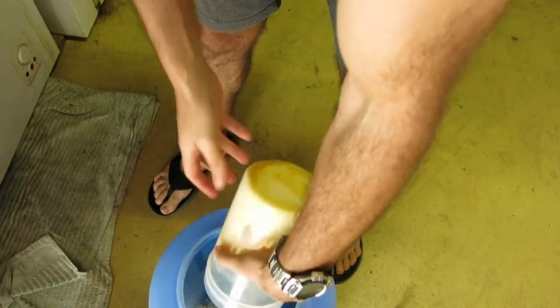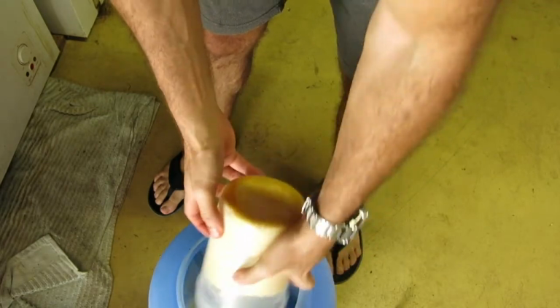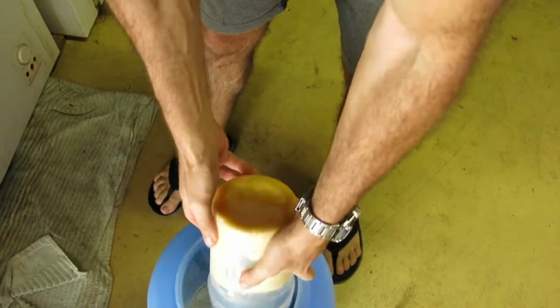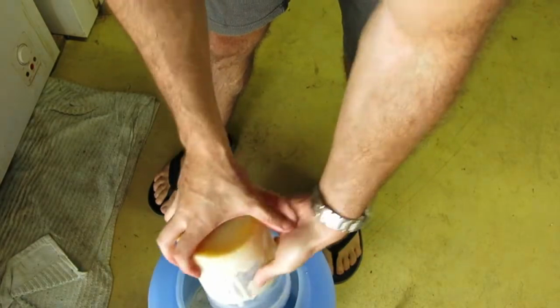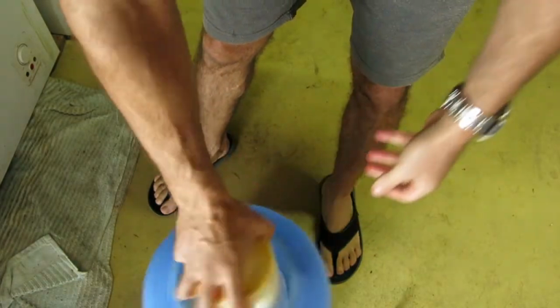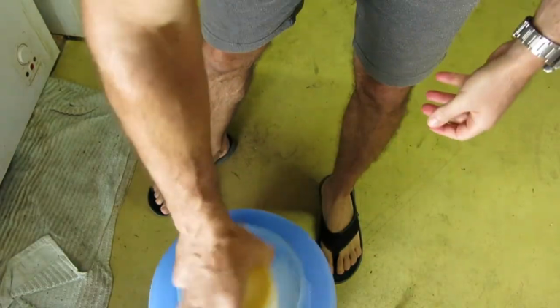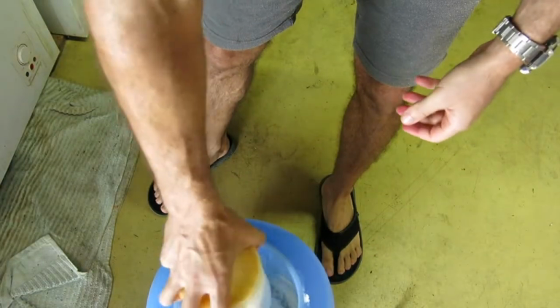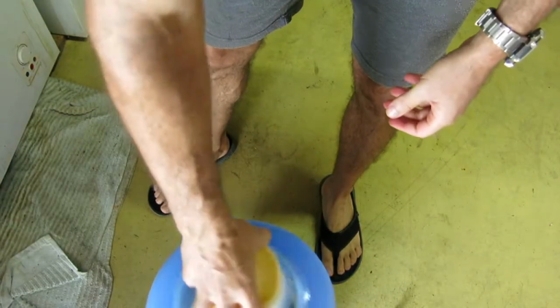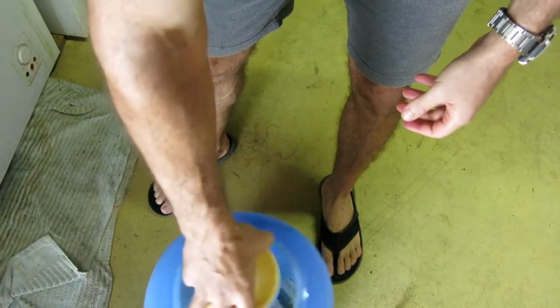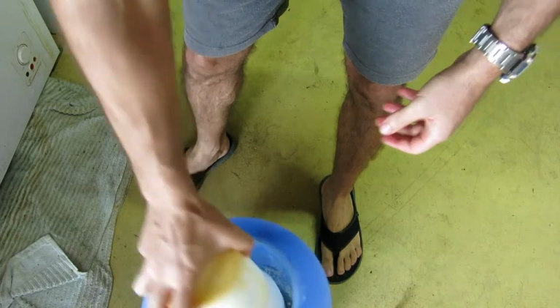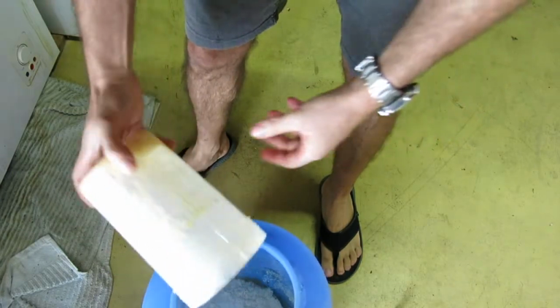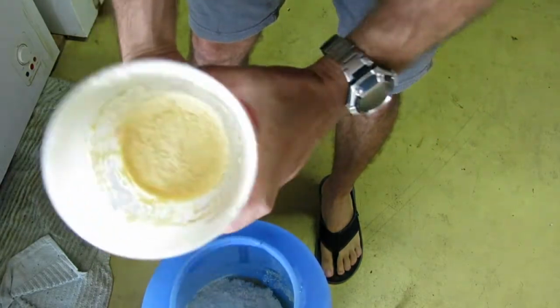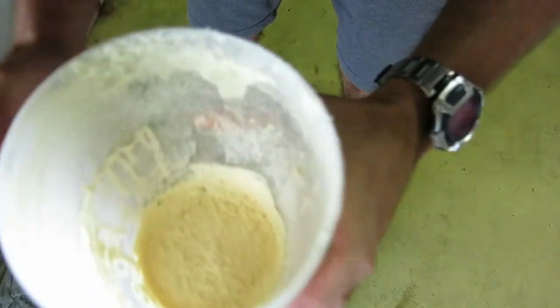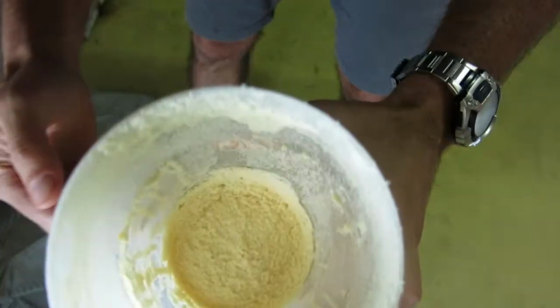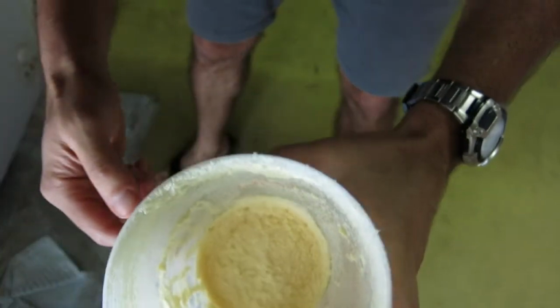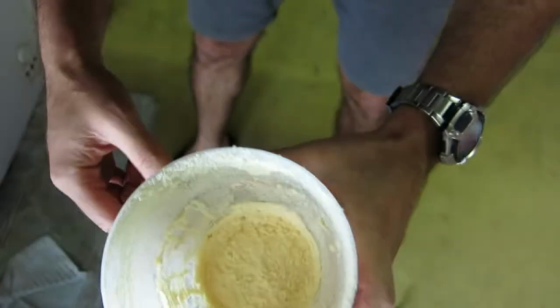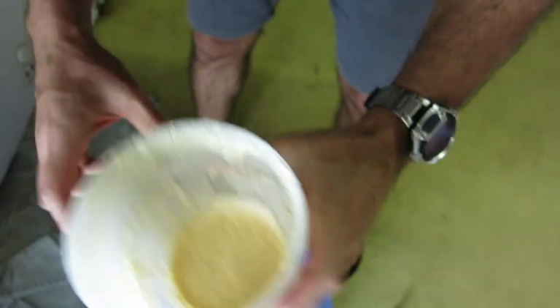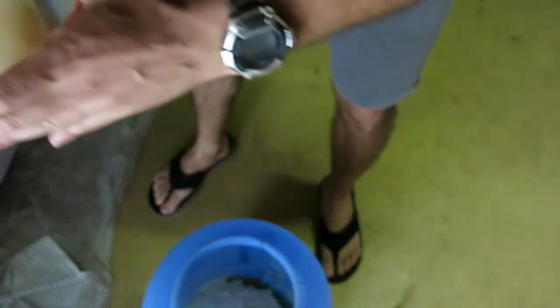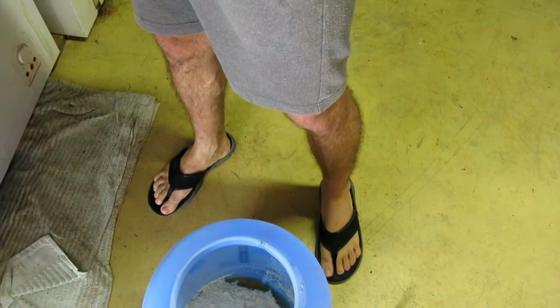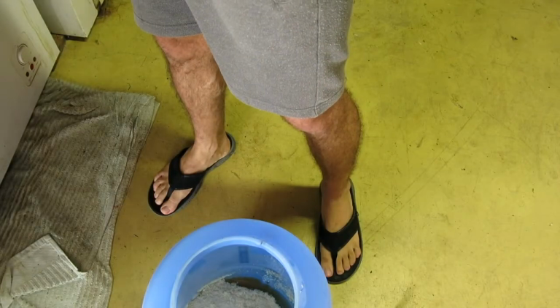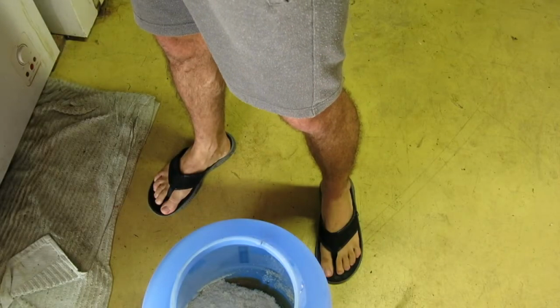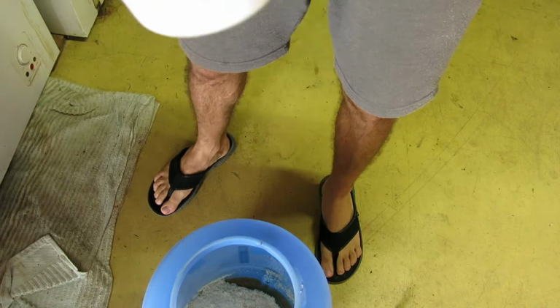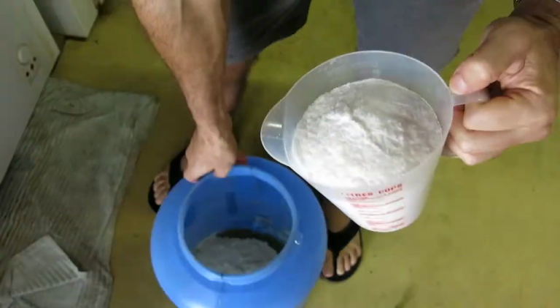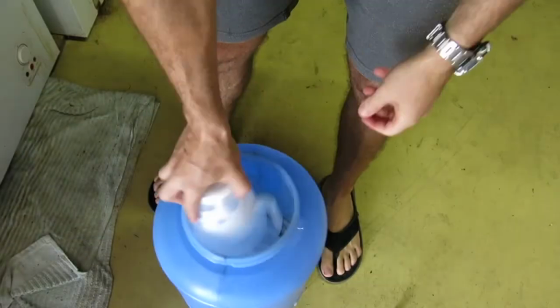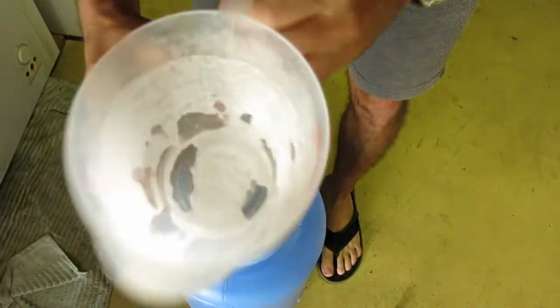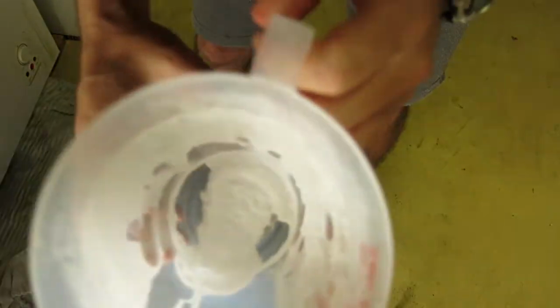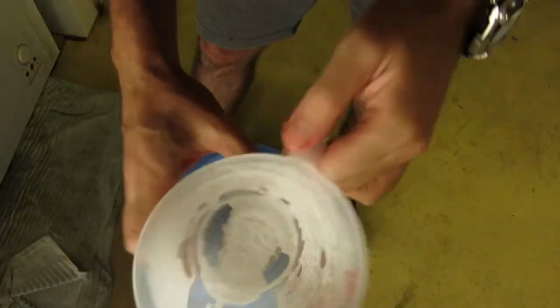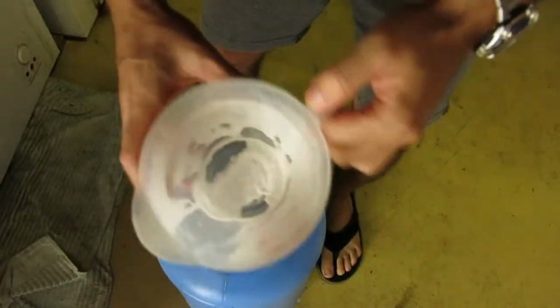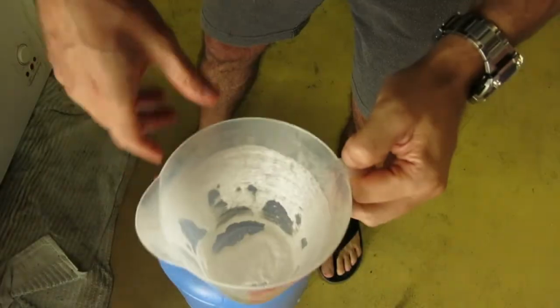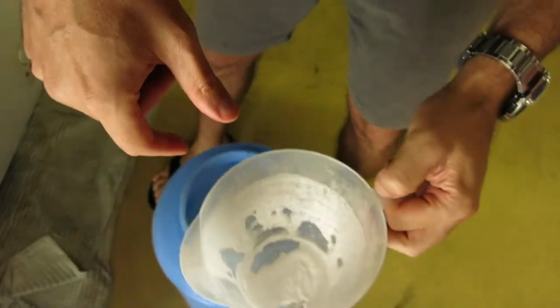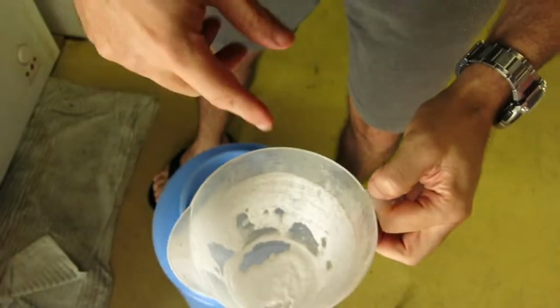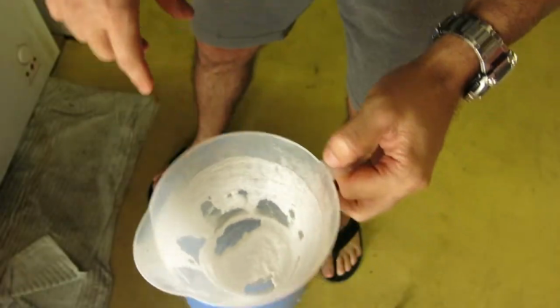I have to put some boiling water in that — more in that. It's sticking because I had Star San in it.